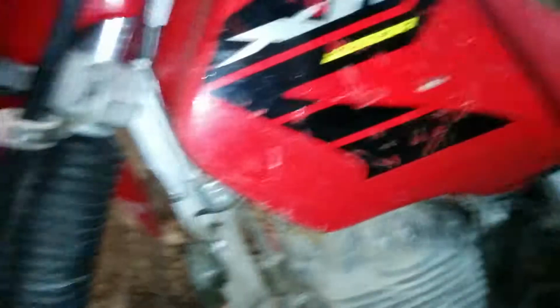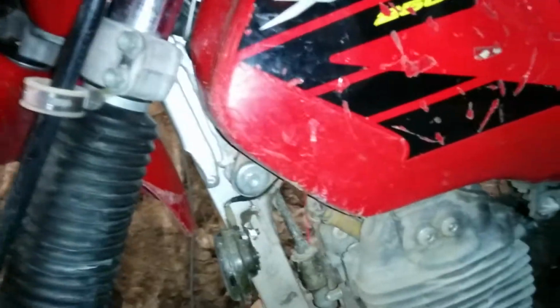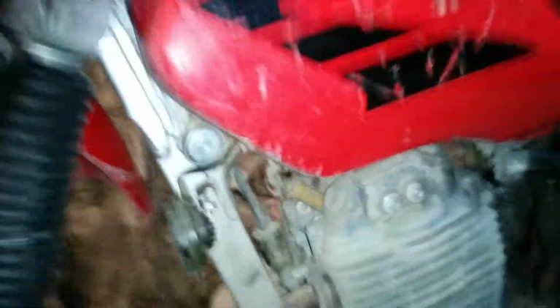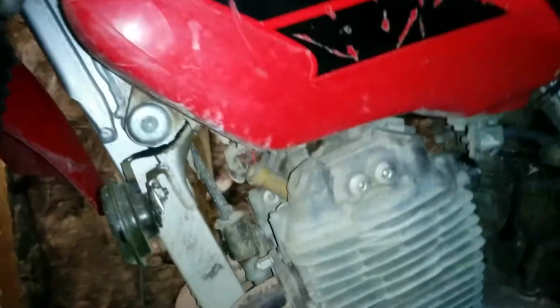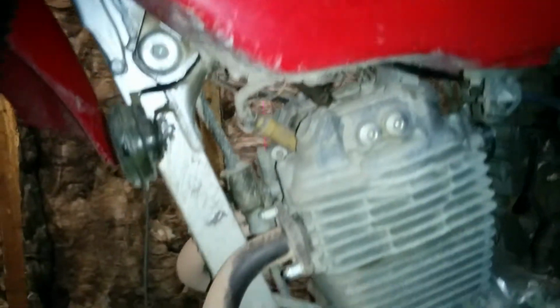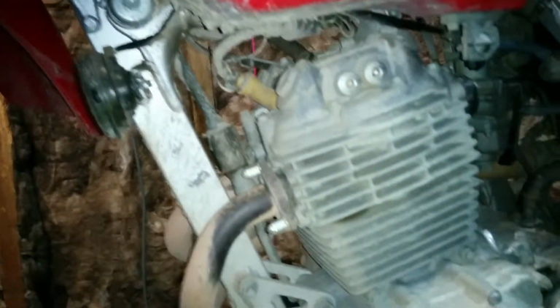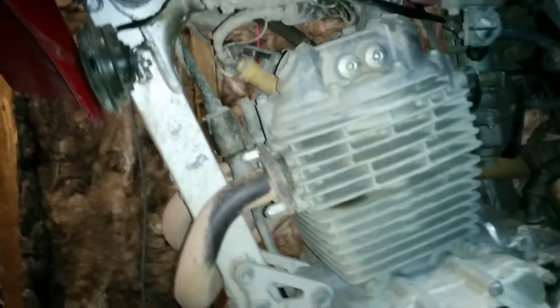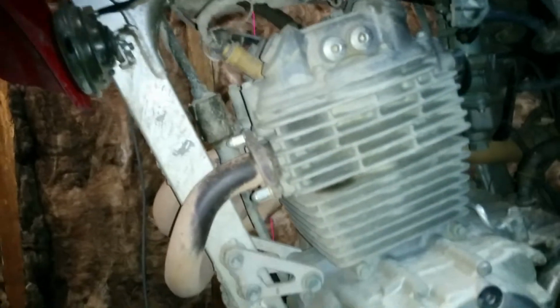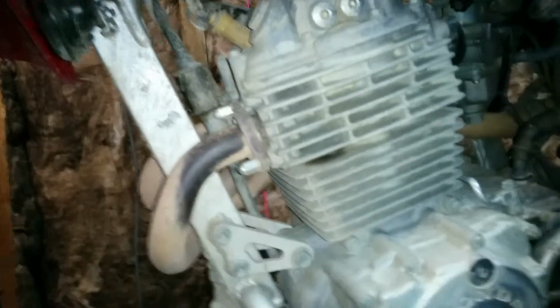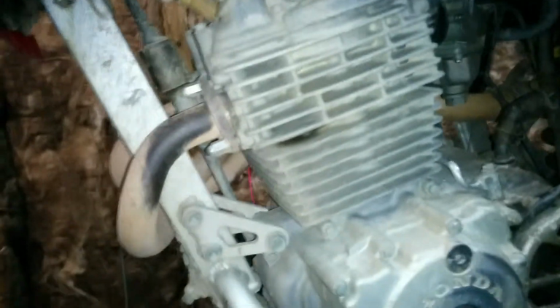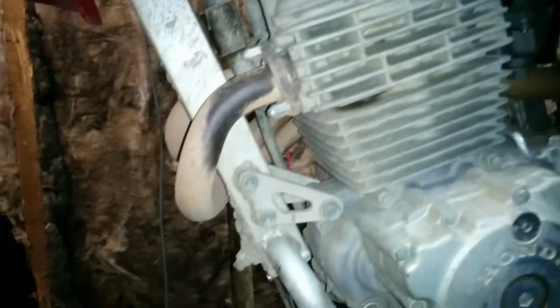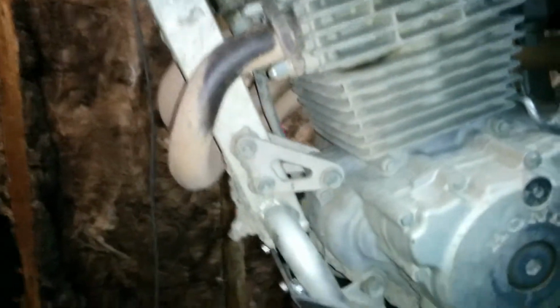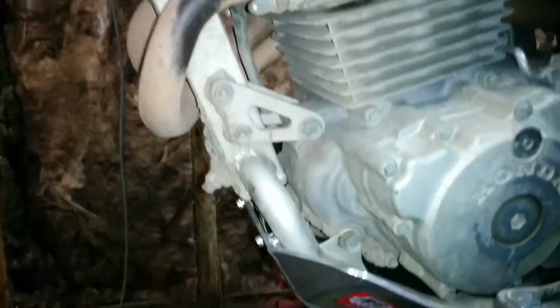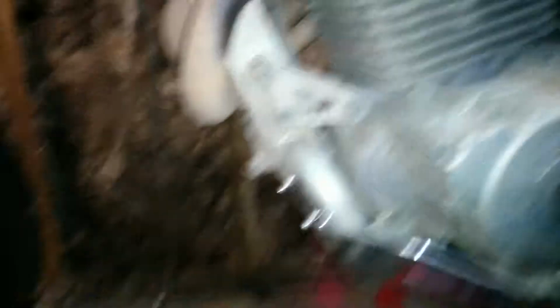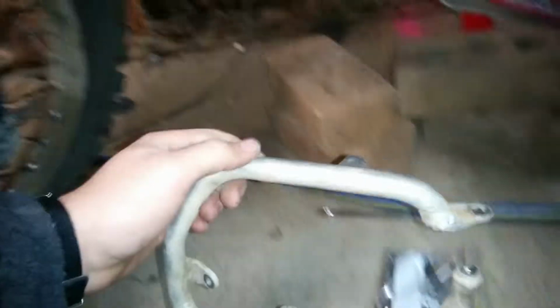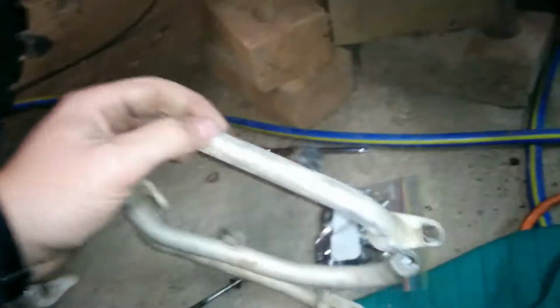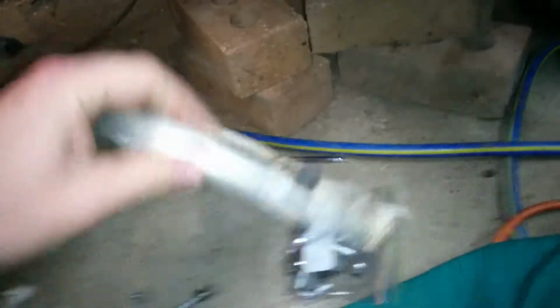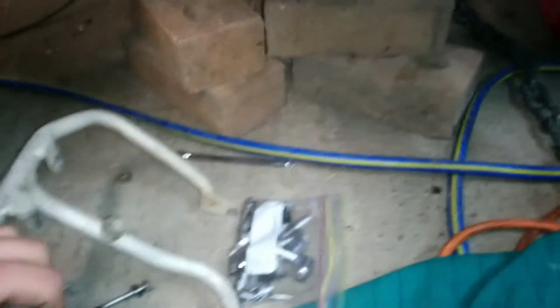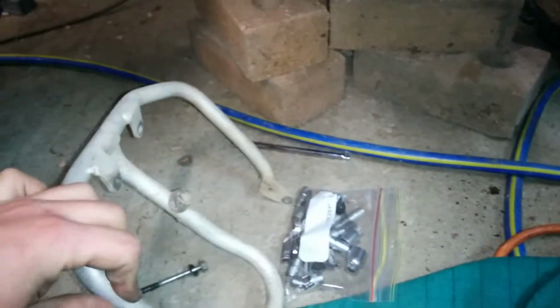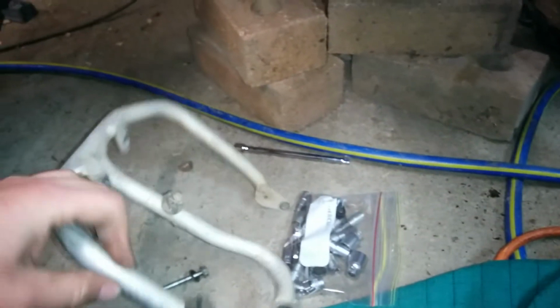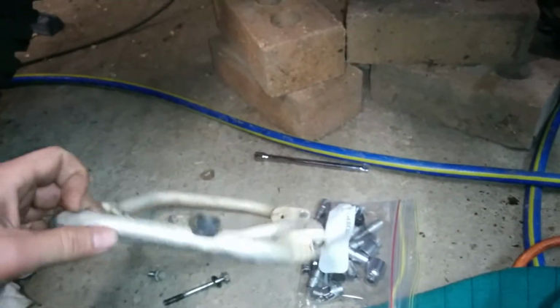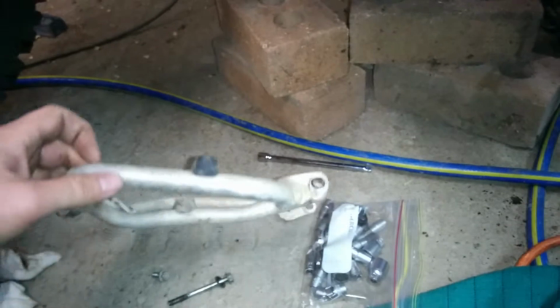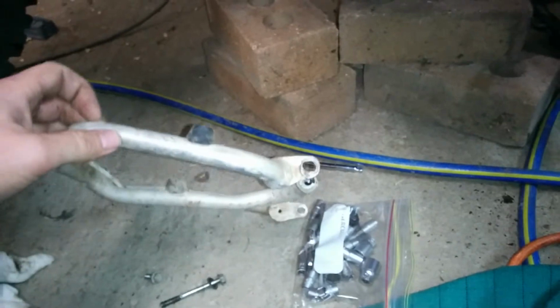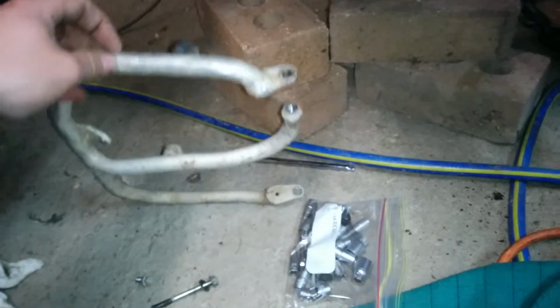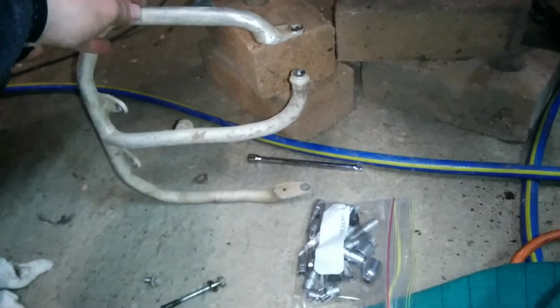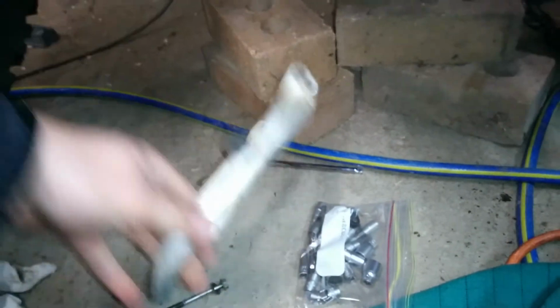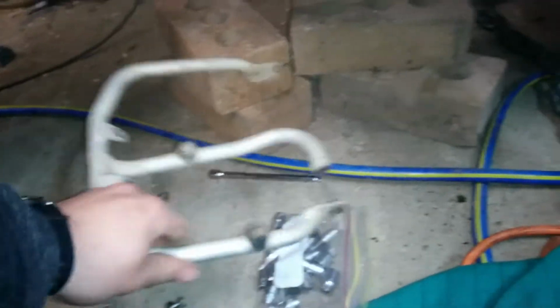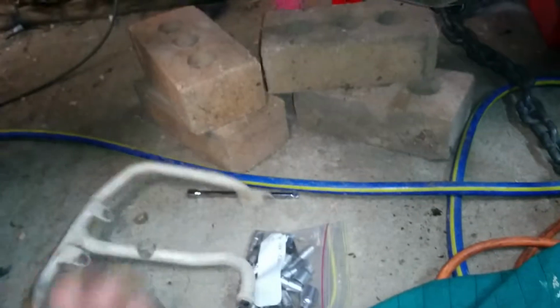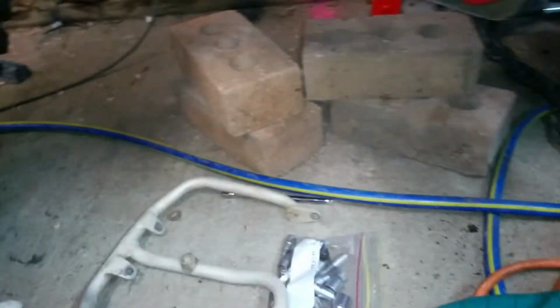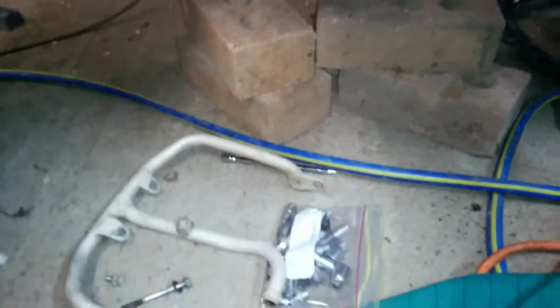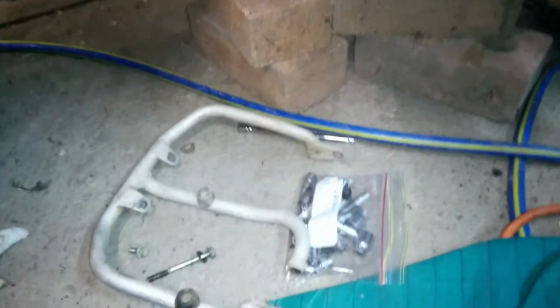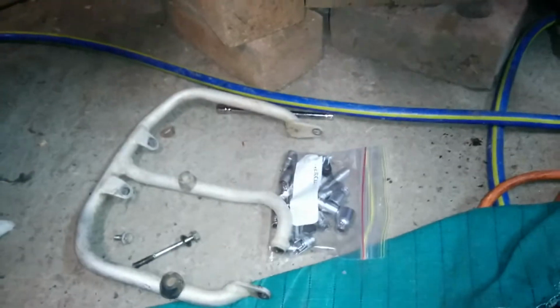G'day YouTube, we just installed the B&B Bash Plate. We replaced the old stock with a bit of tubing, a bit of metal — random bits of metal floating around the place. That would be the best way I could describe it.